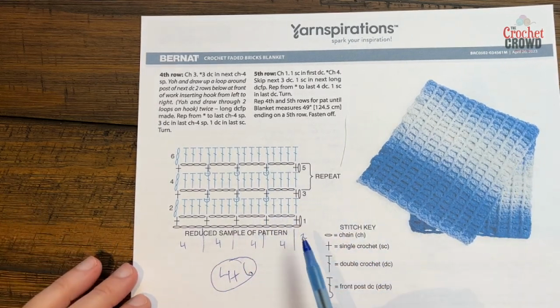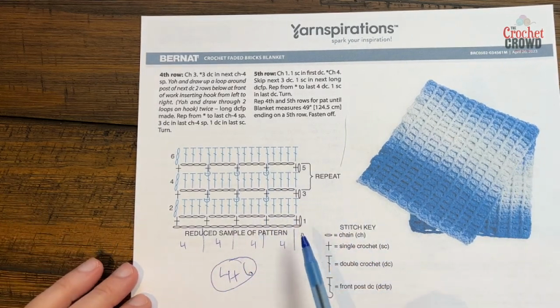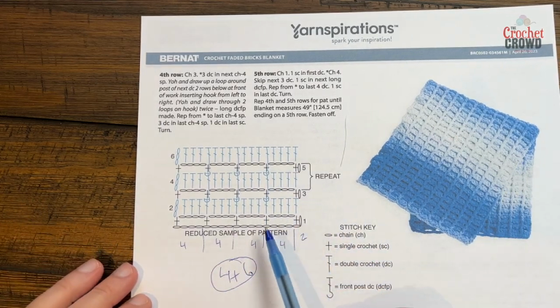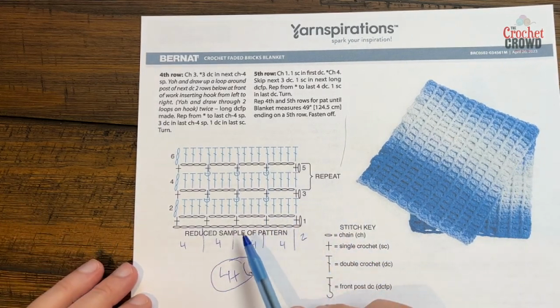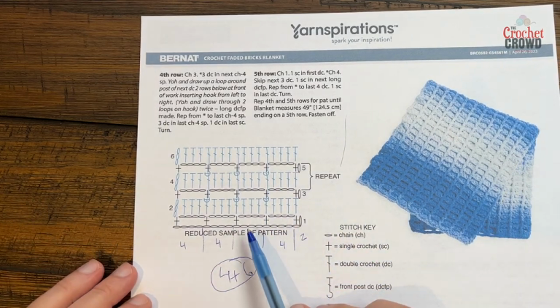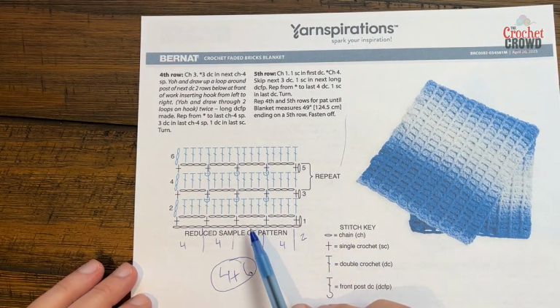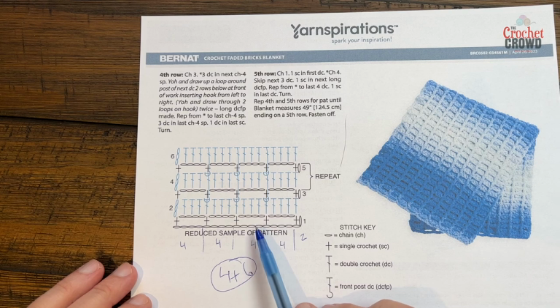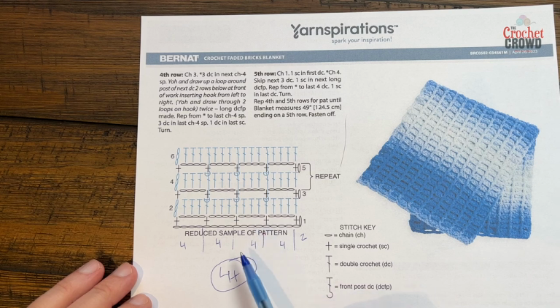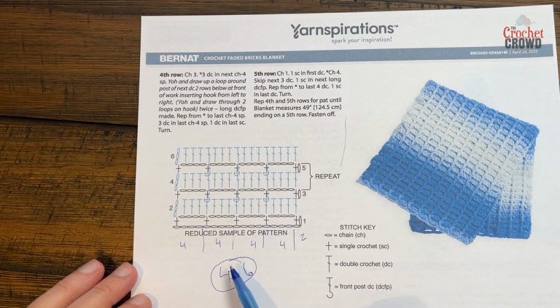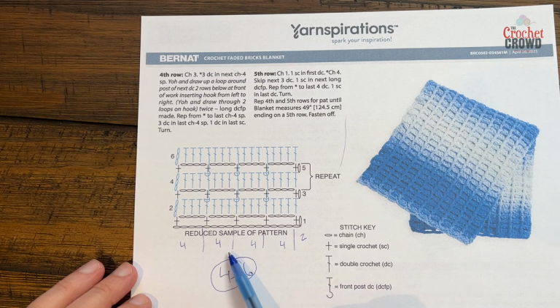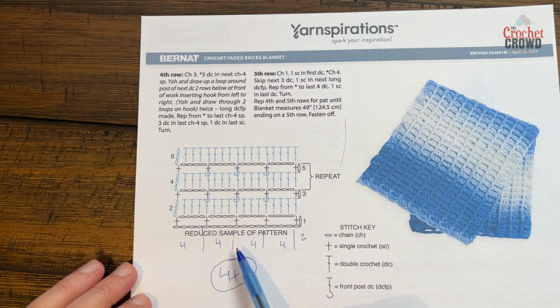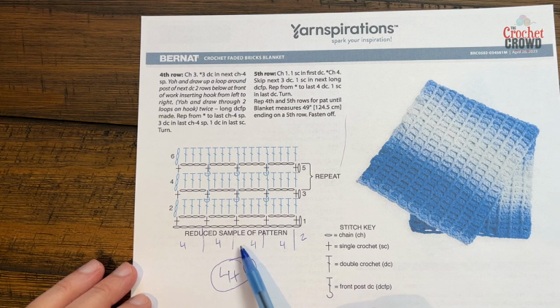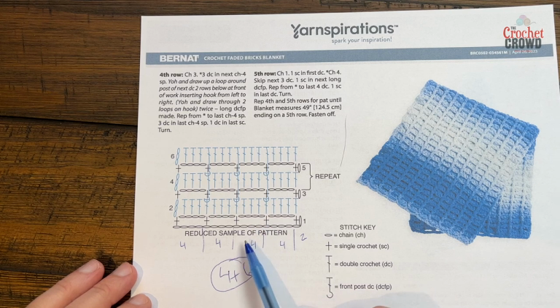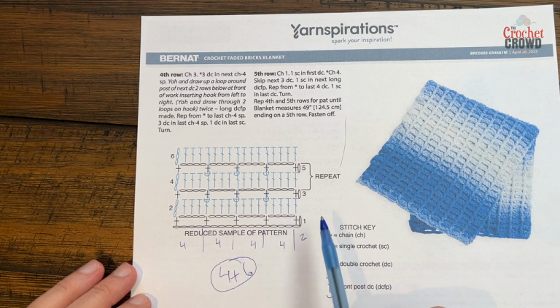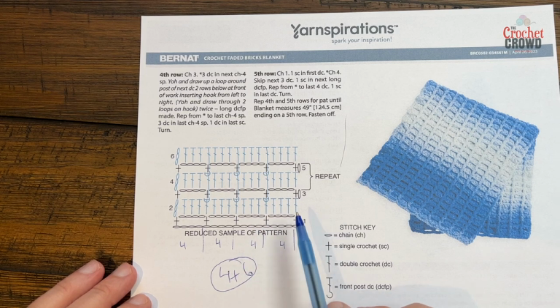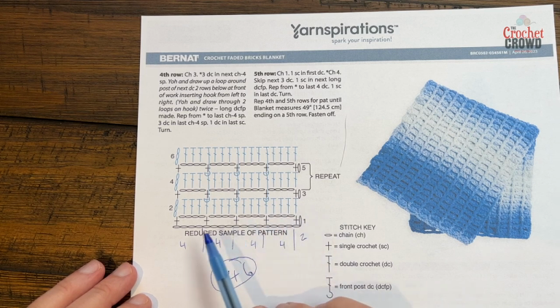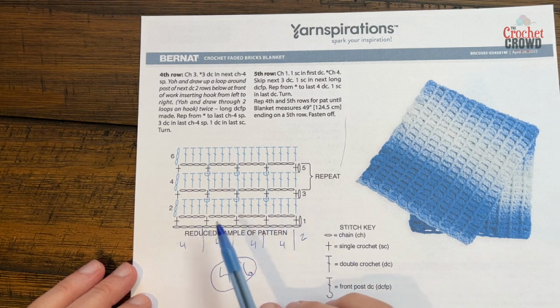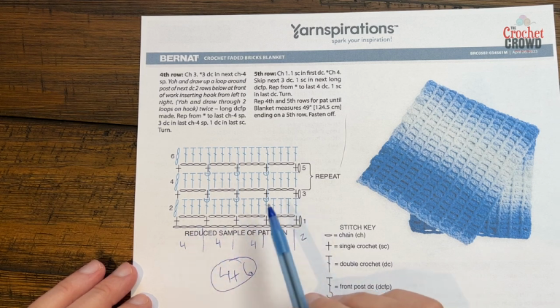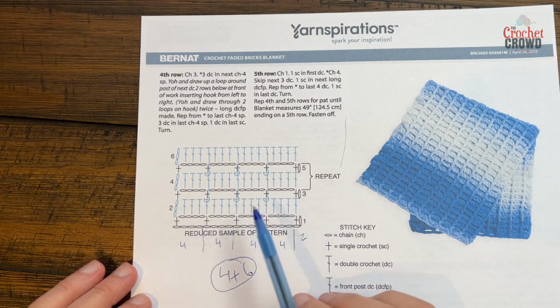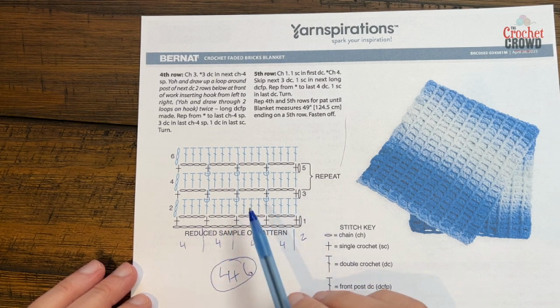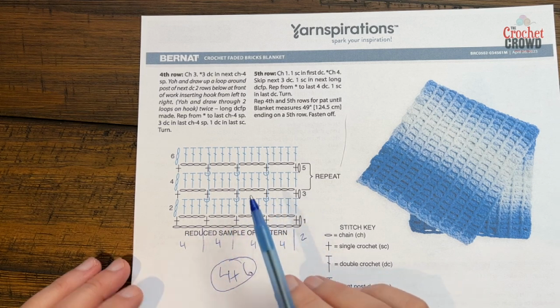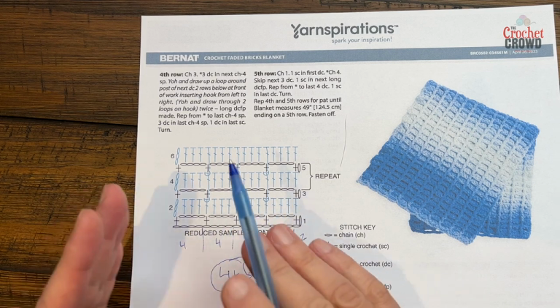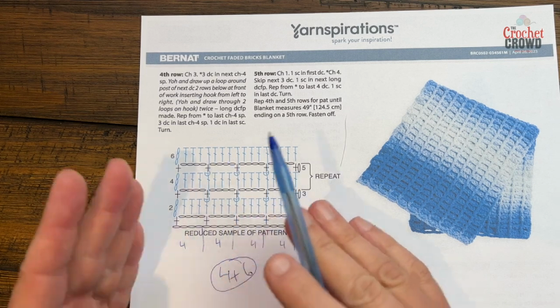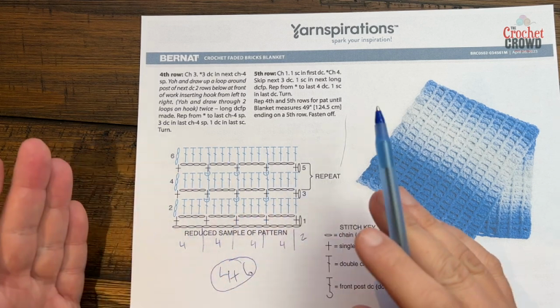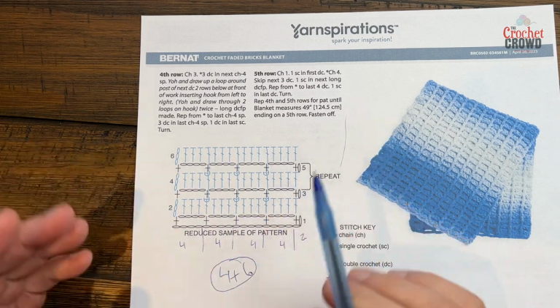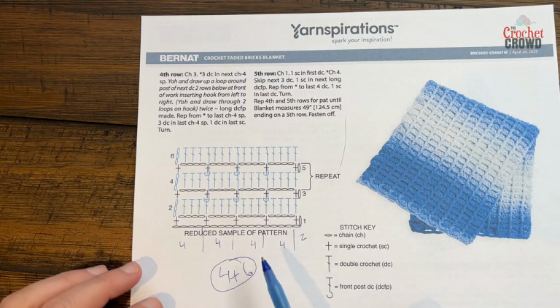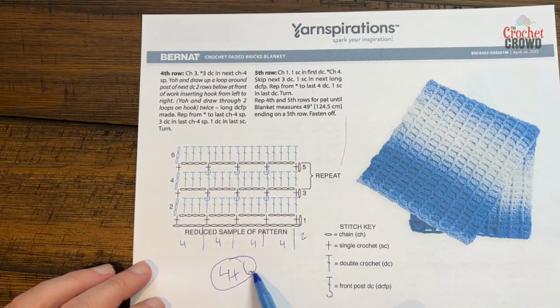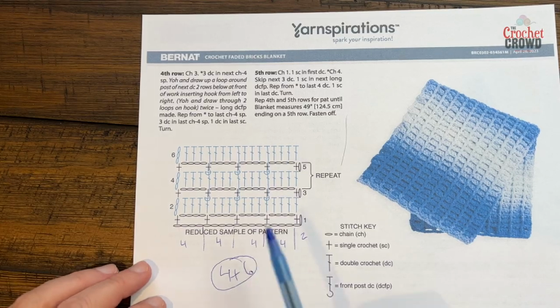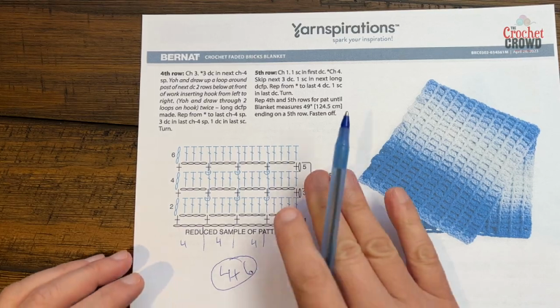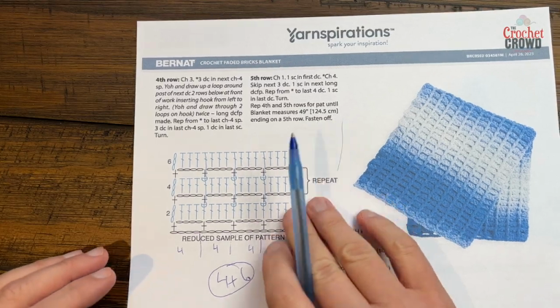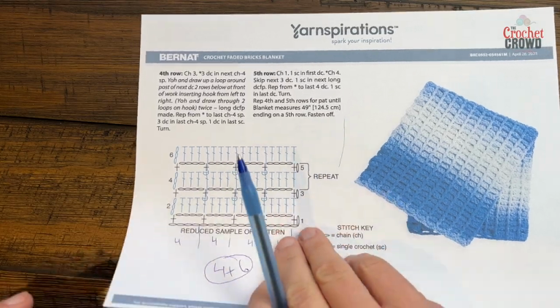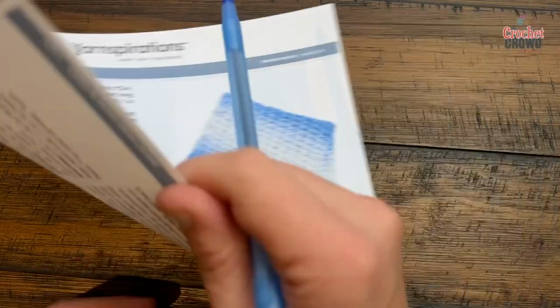If you'd like to change the size of your blanket, it's multiples of 4 plus 6. So go 4, 4, 4 — when you're happy with the width just add 6 and you'll have that.